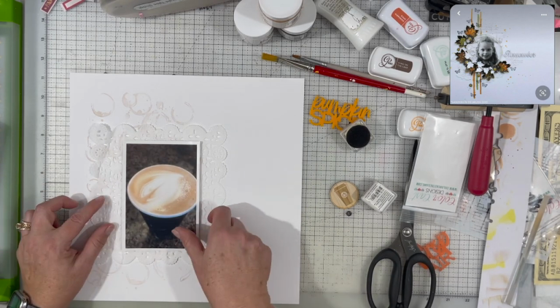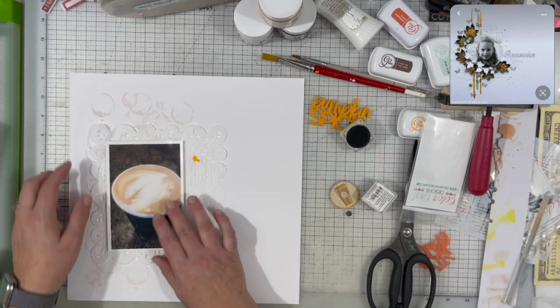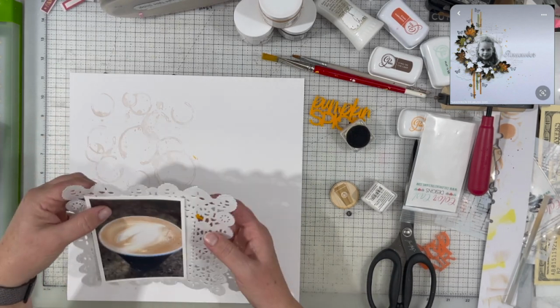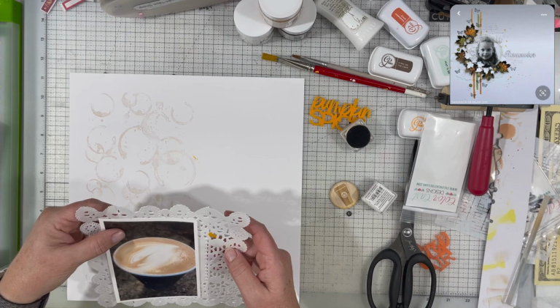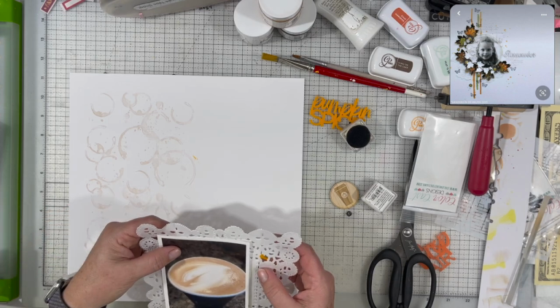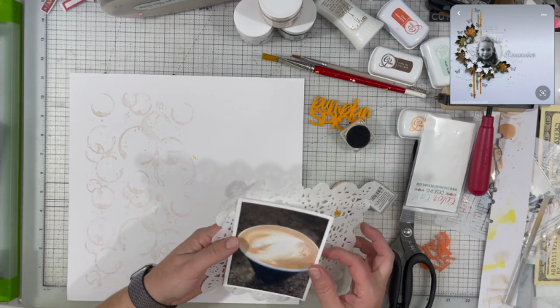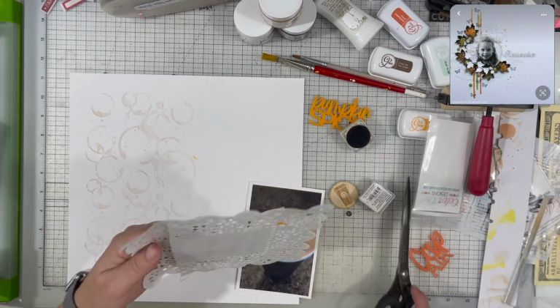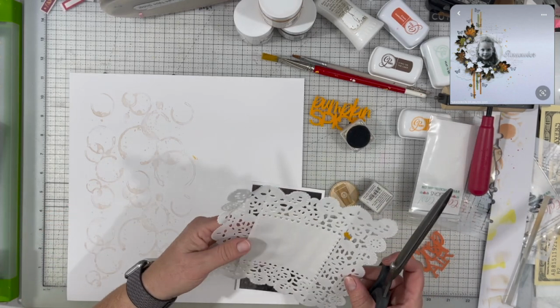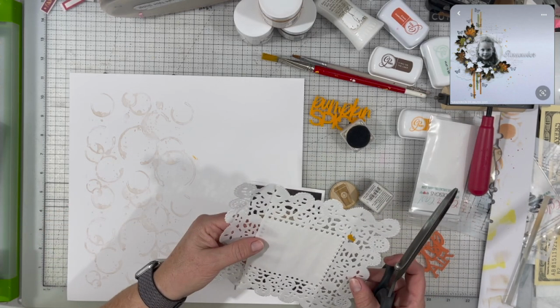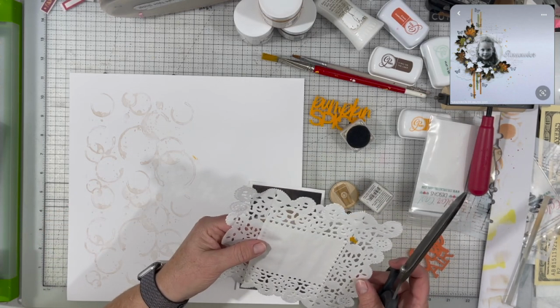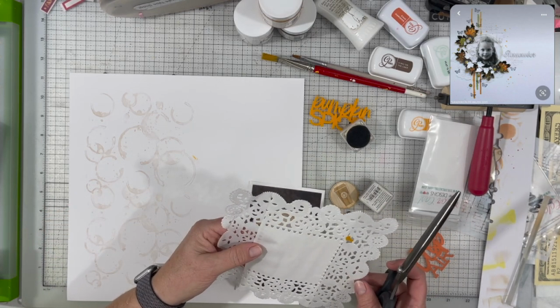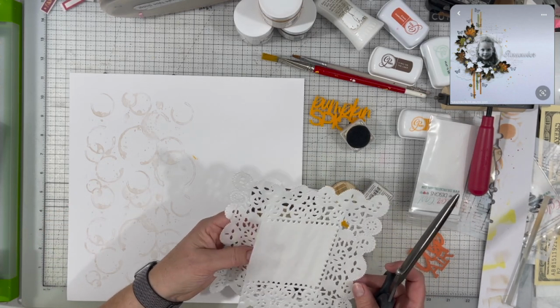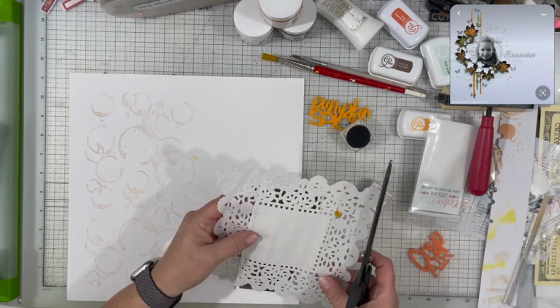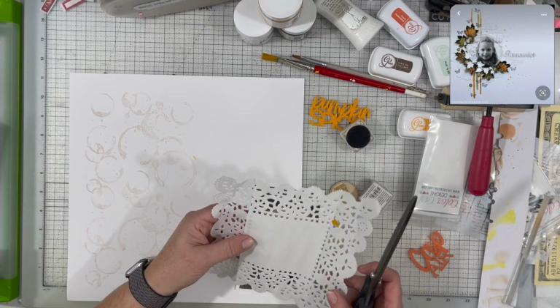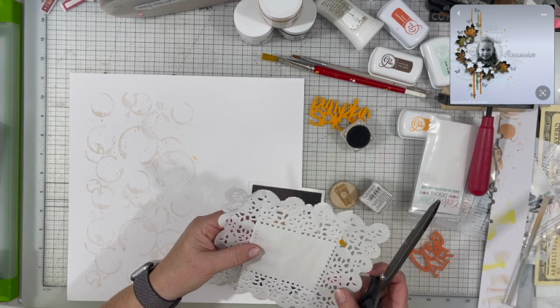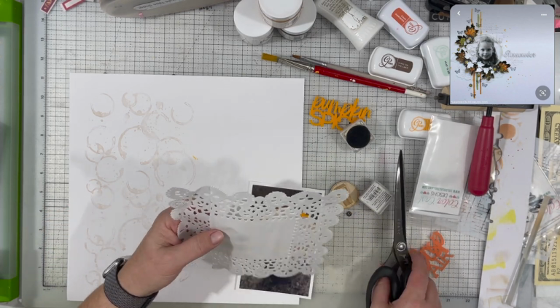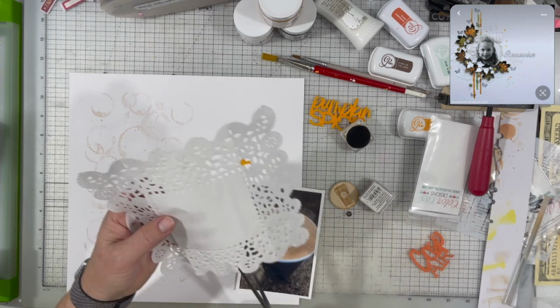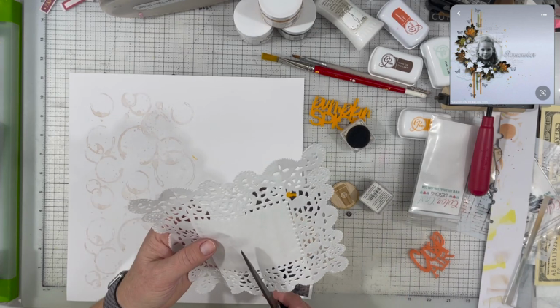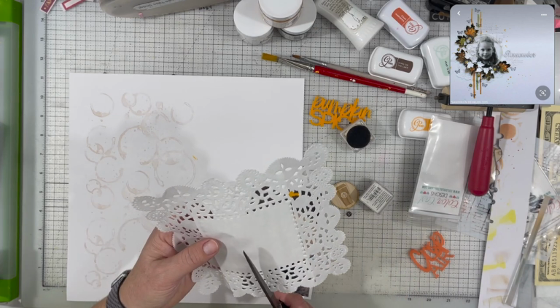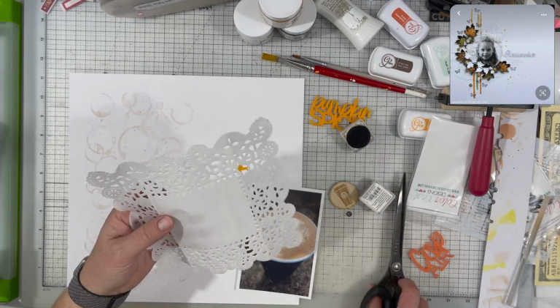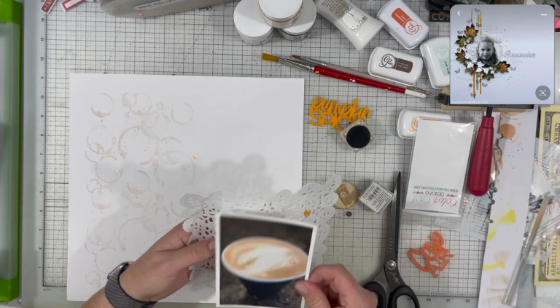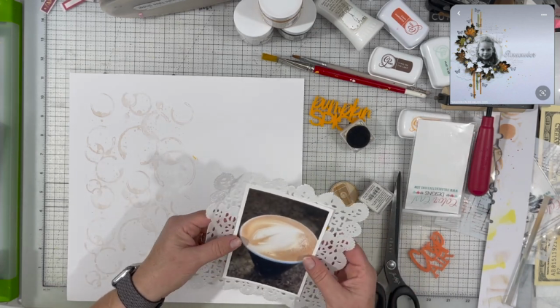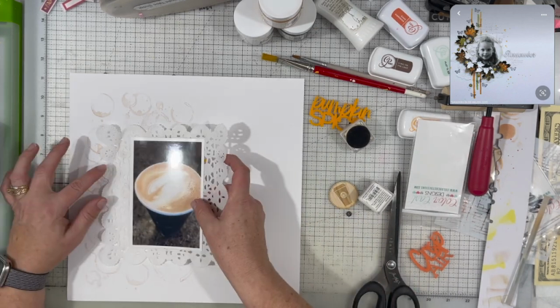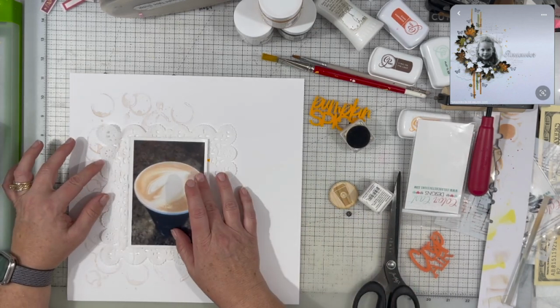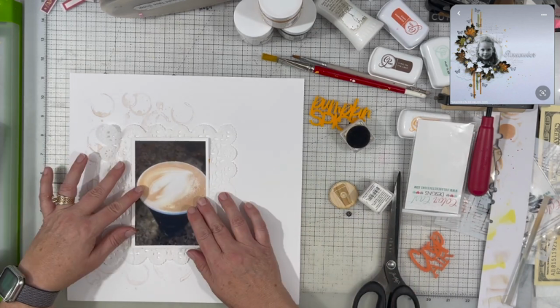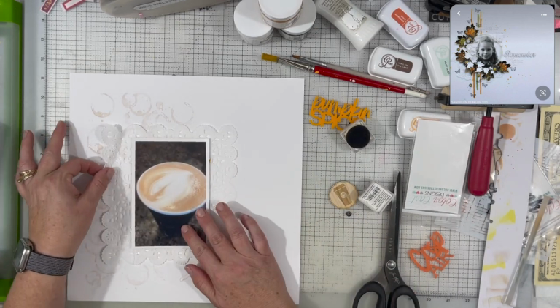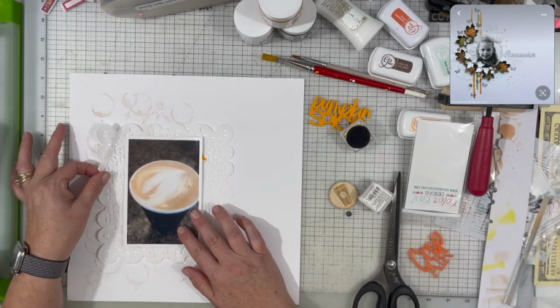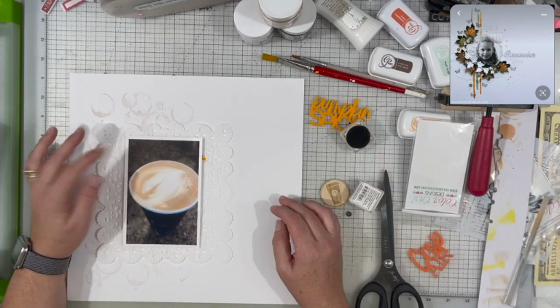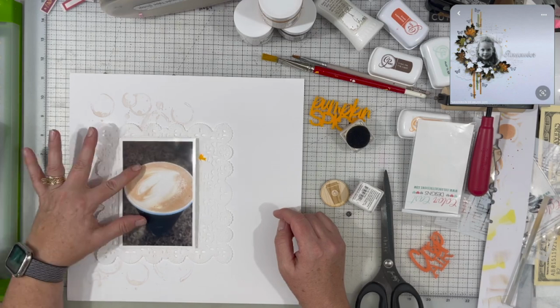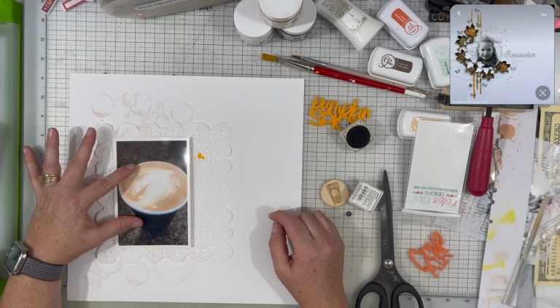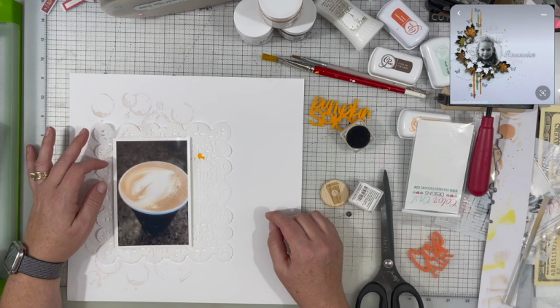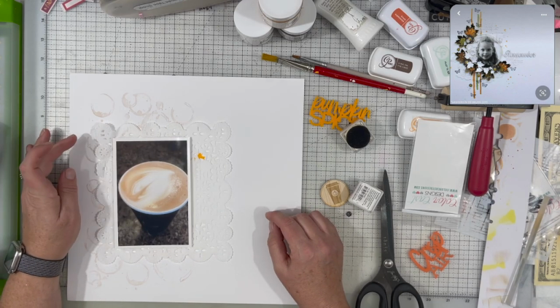I didn't want it really dark. I wanted to keep it really light, which is keeping with the color in the very middle of the Color Craze inspiration piece — and it's actually the same color that's on the top of that coffee cup.